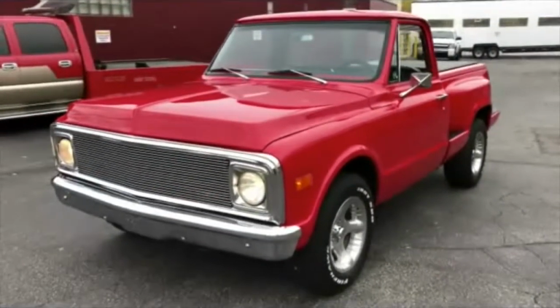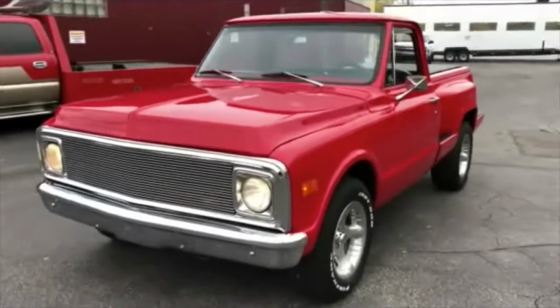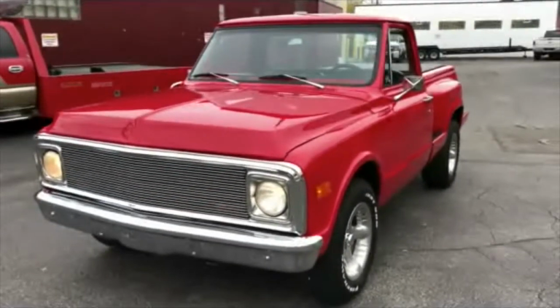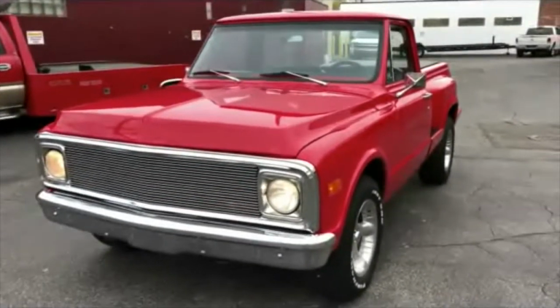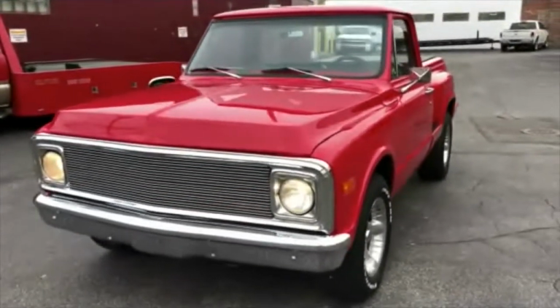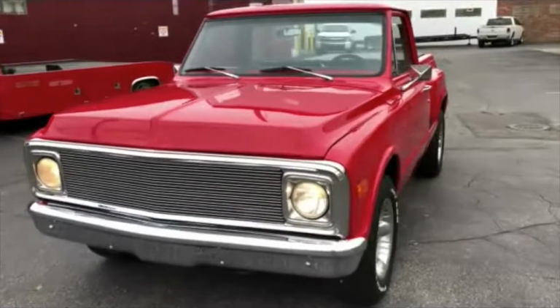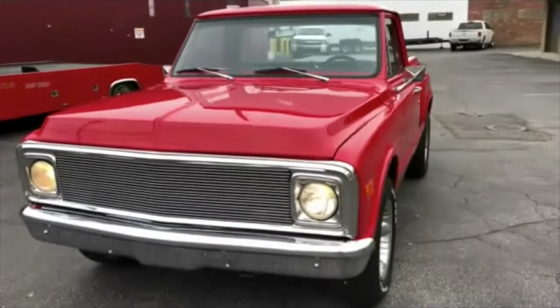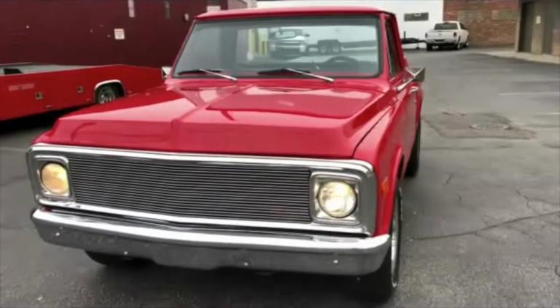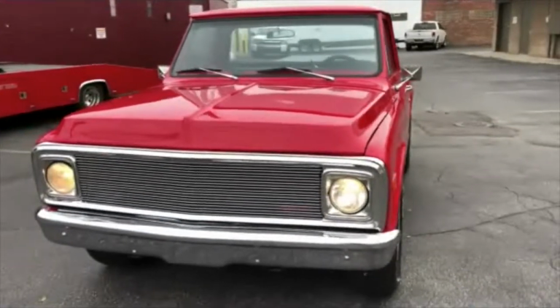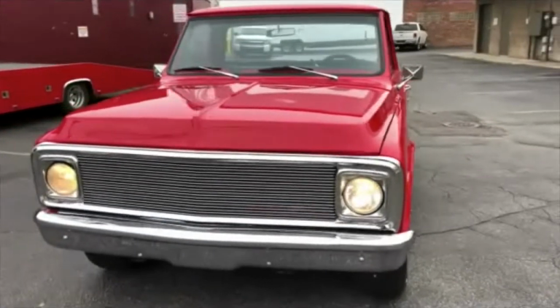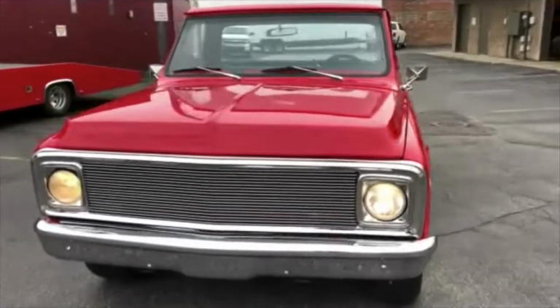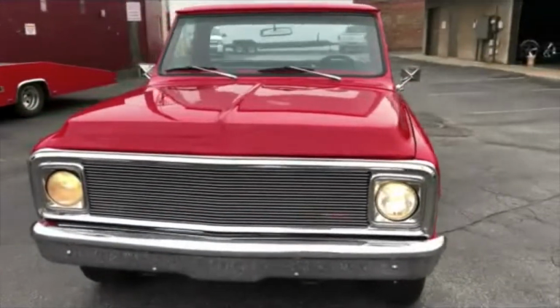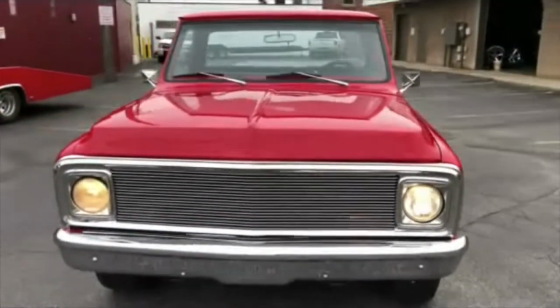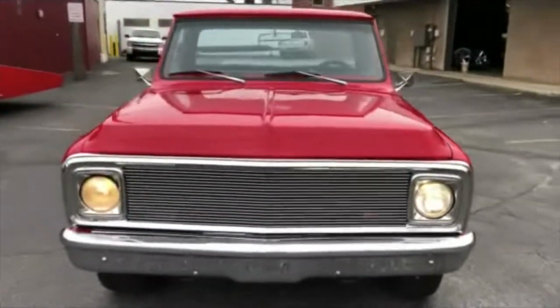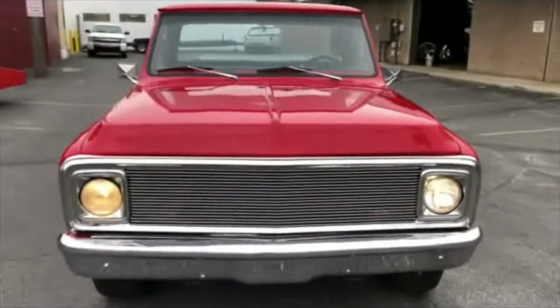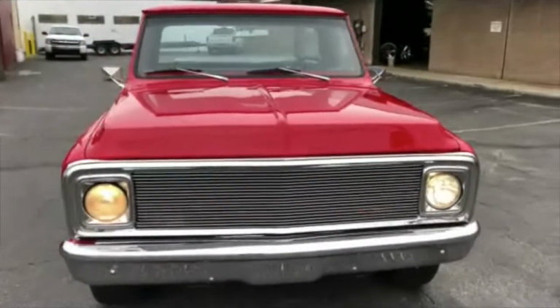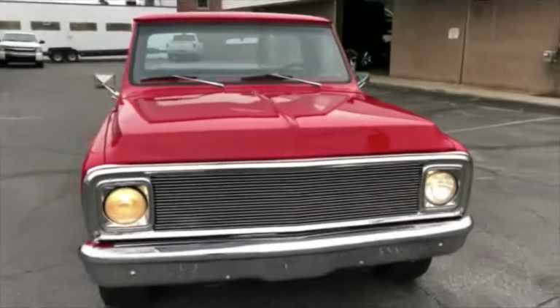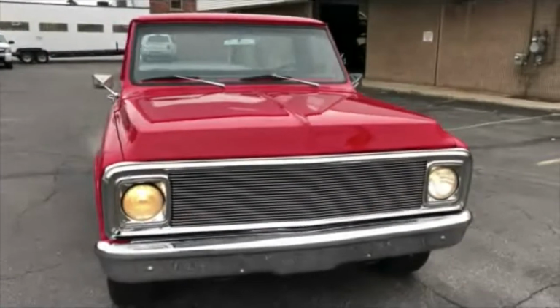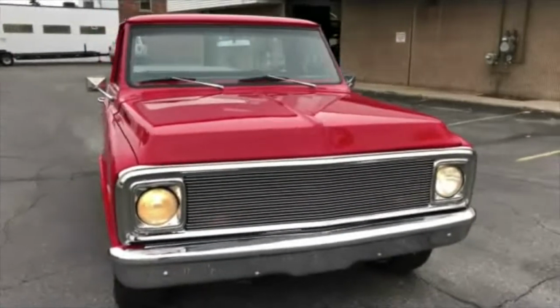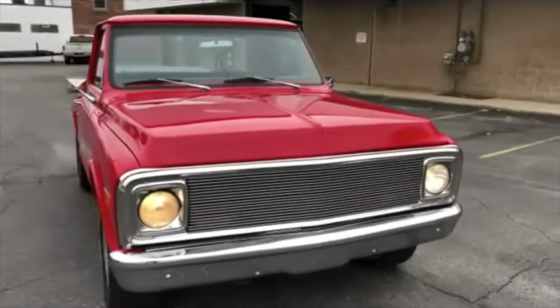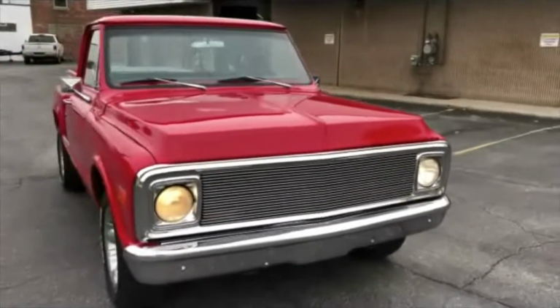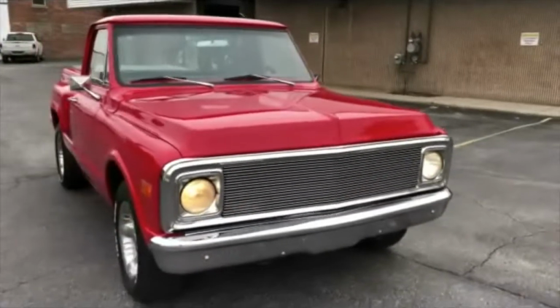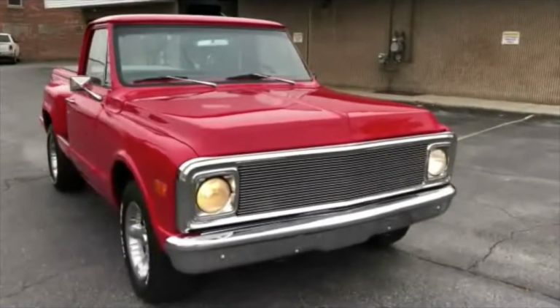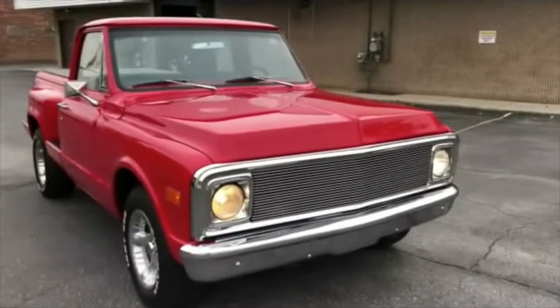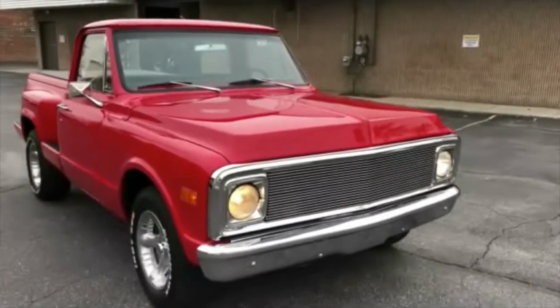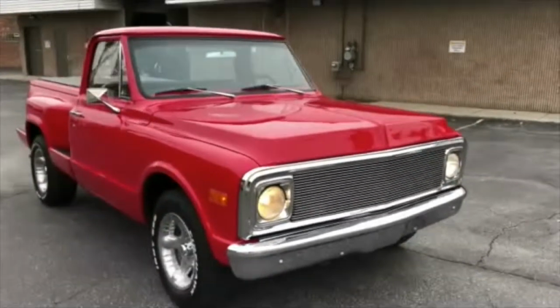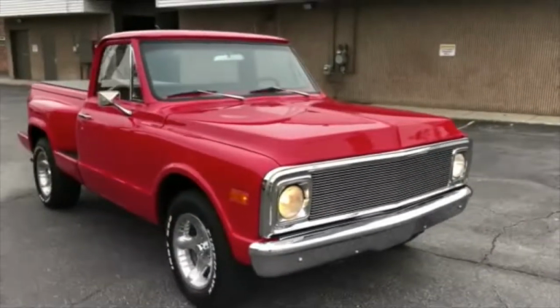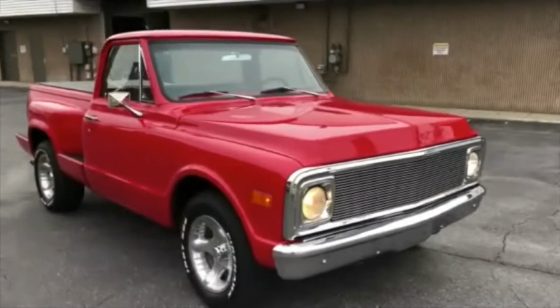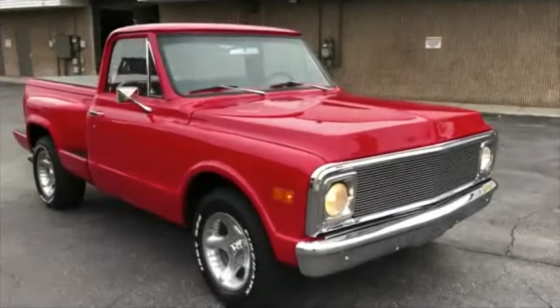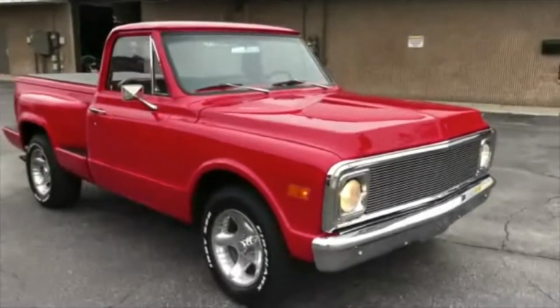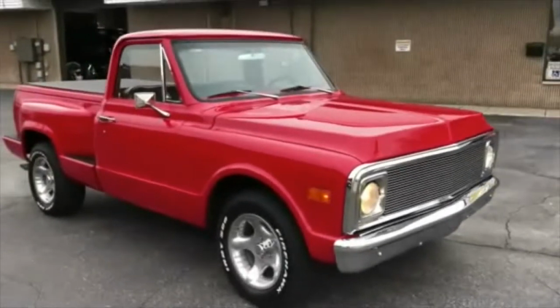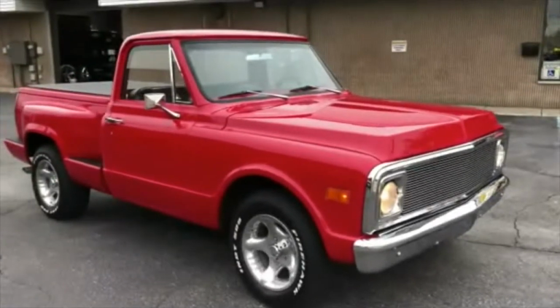All new paint, bright red with a black interior. New bumpers. The previous owner did a hell of a job building this truck — really did a nice job. Runs and drives fantastic. All the gauges work. All new interior in the truck.